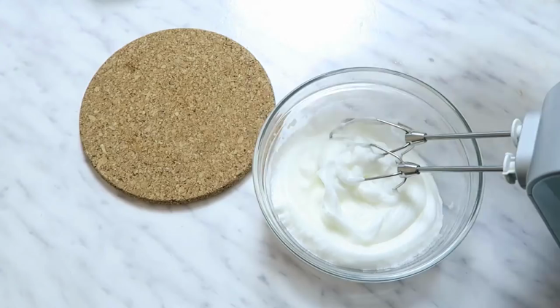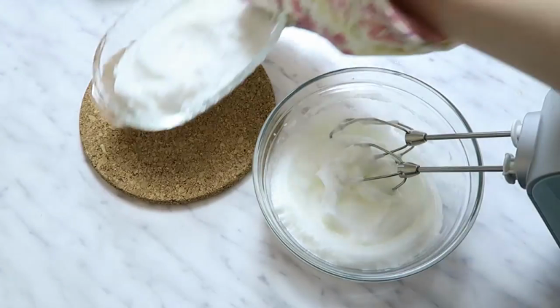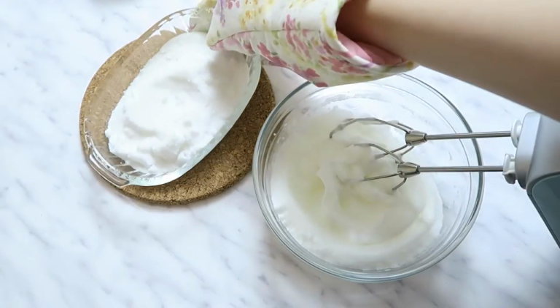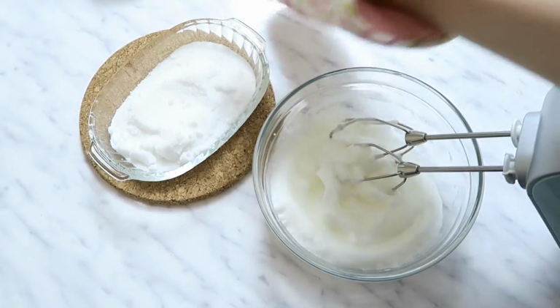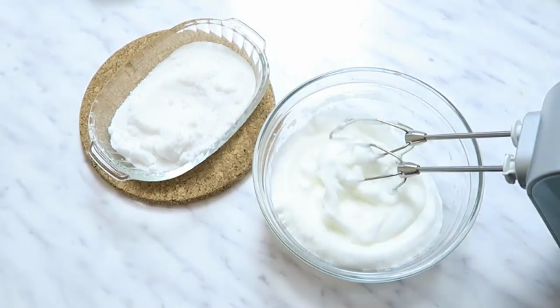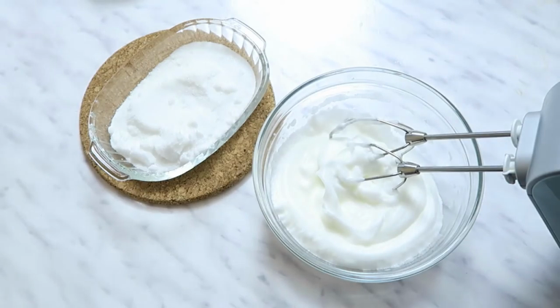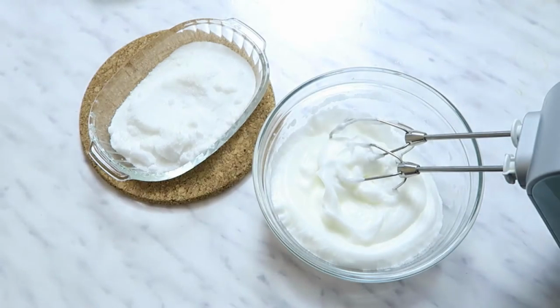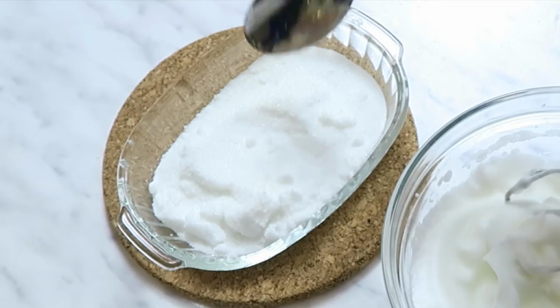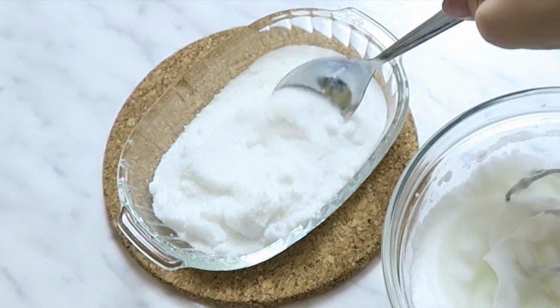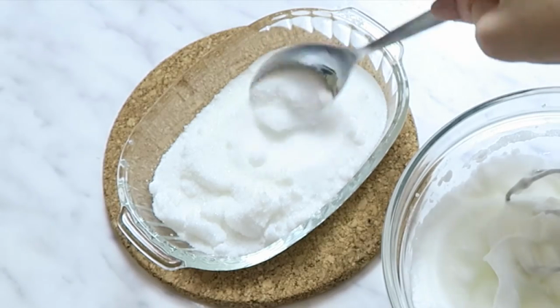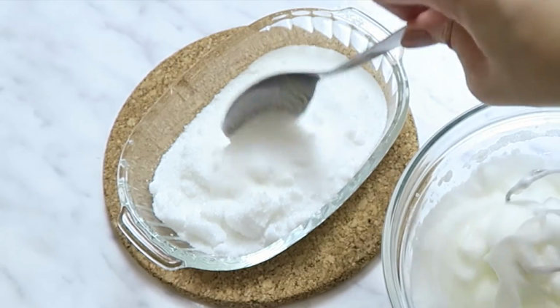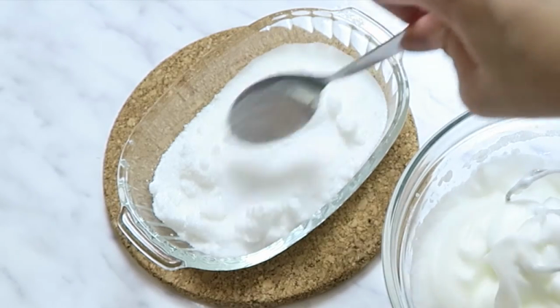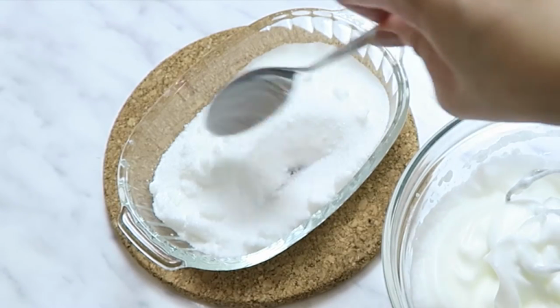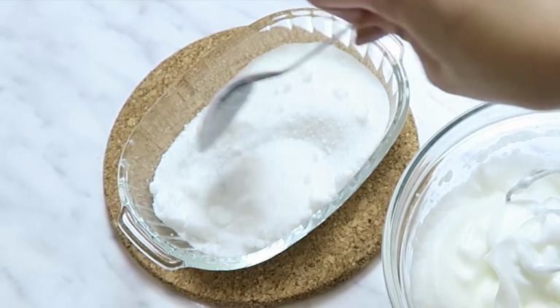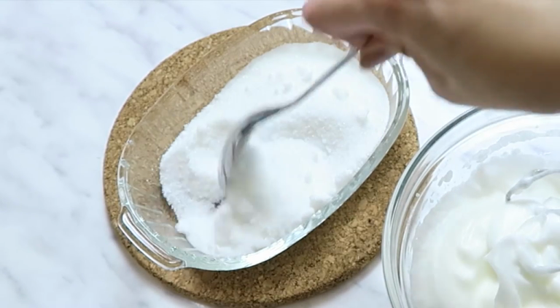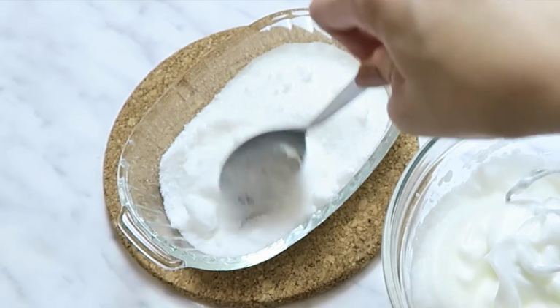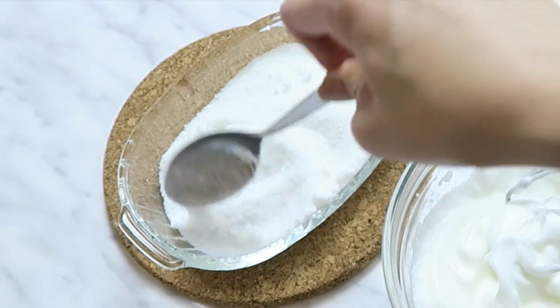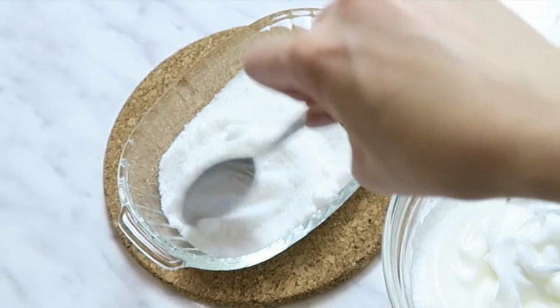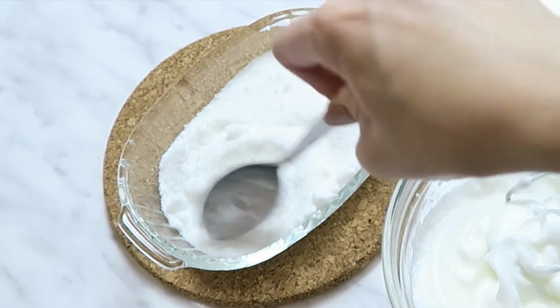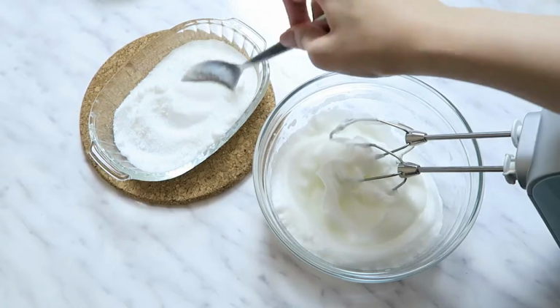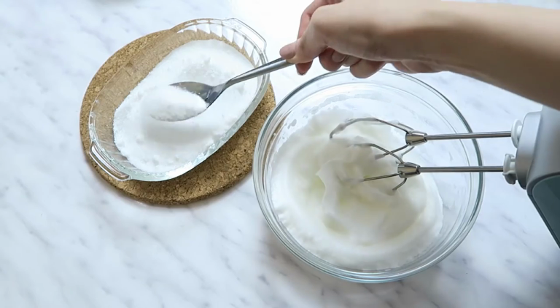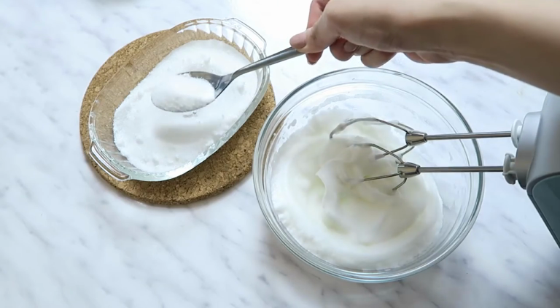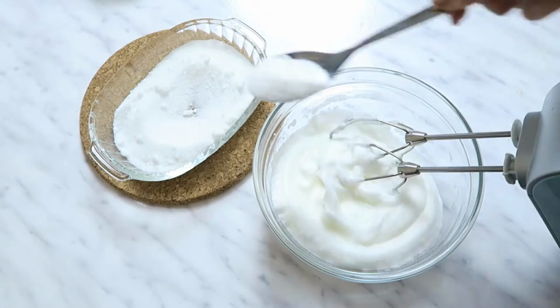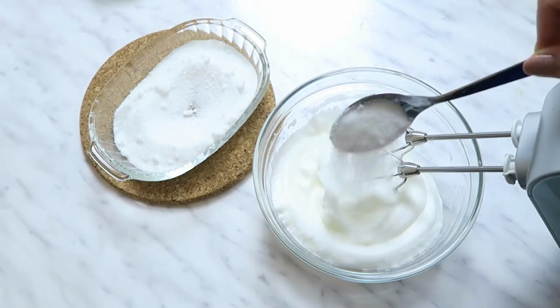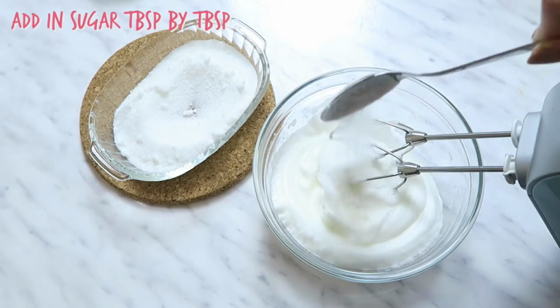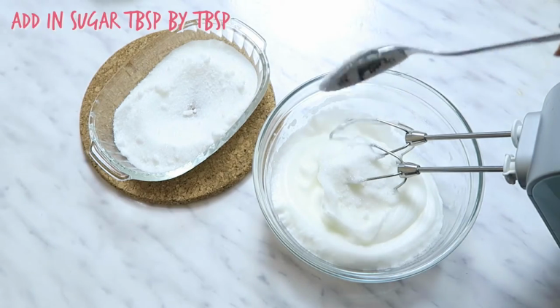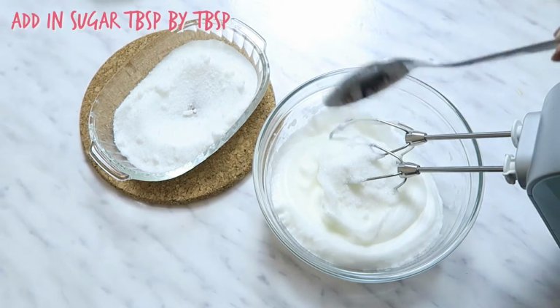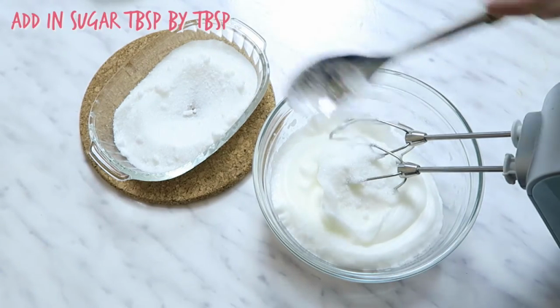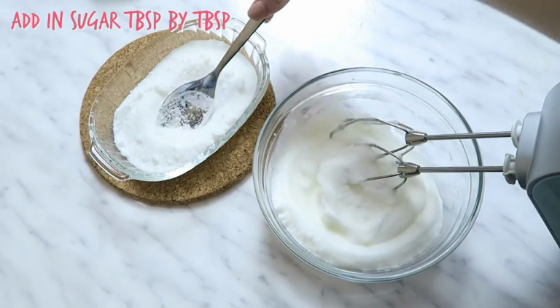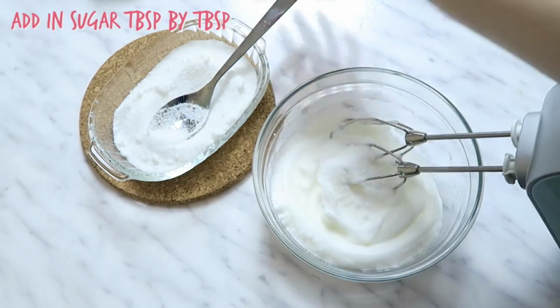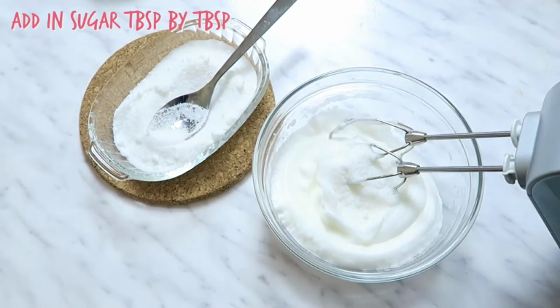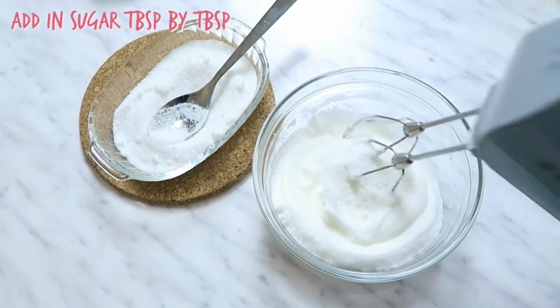By now your sugar should be hot to touch. Remove it from the oven and let it cool for about a minute. Then start adding the sugar into your egg whites tablespoon by tablespoon.